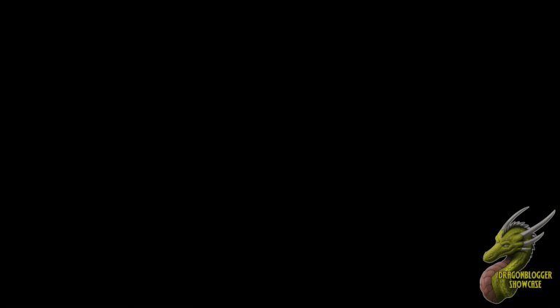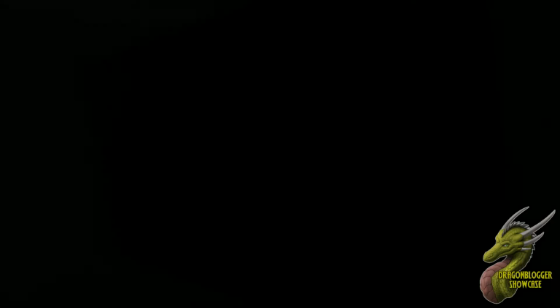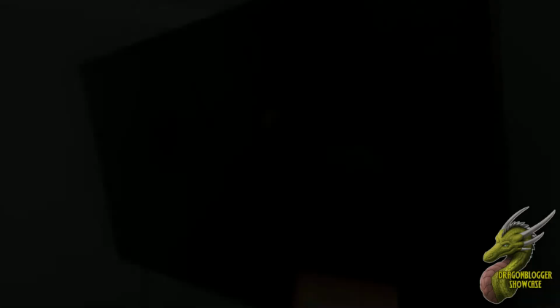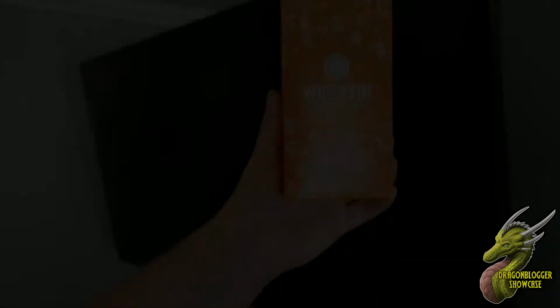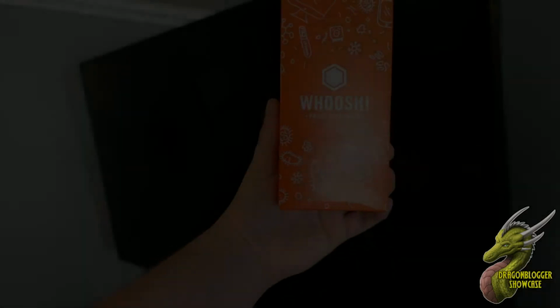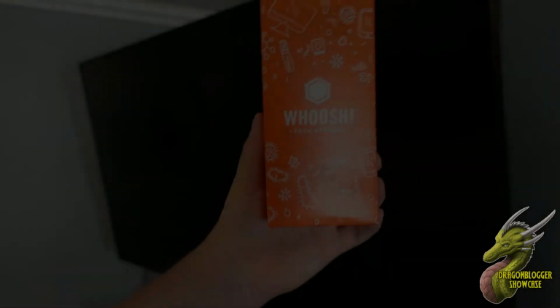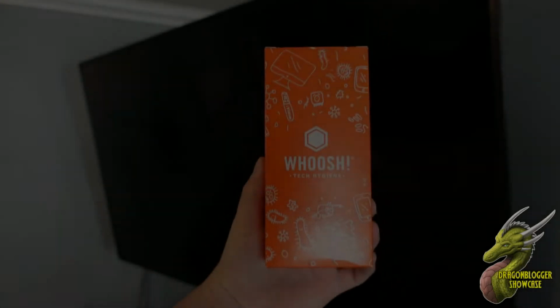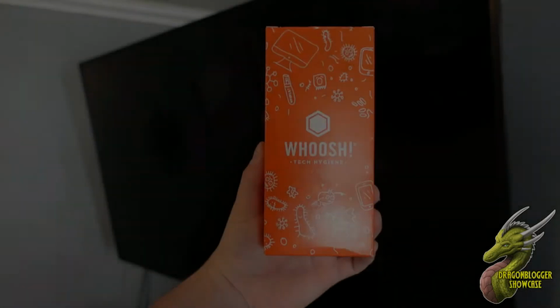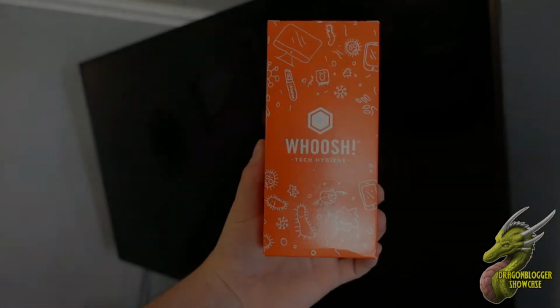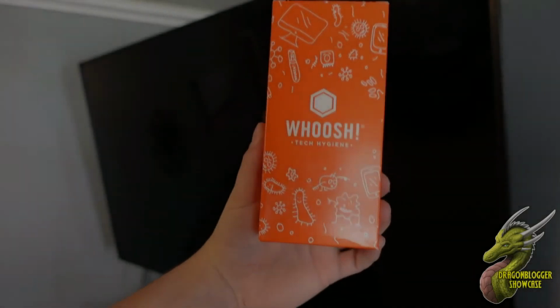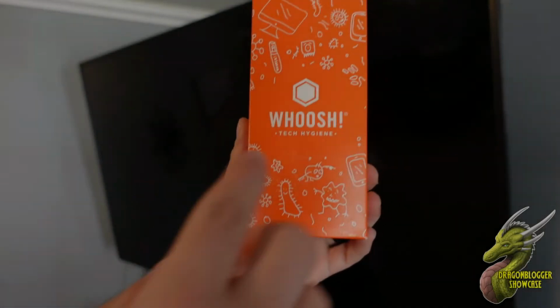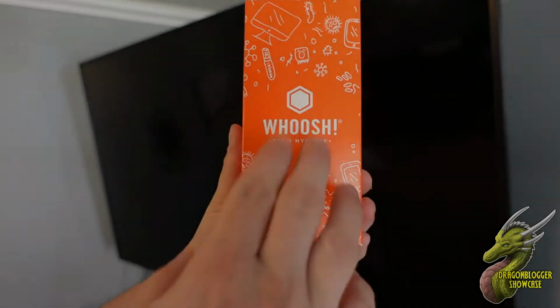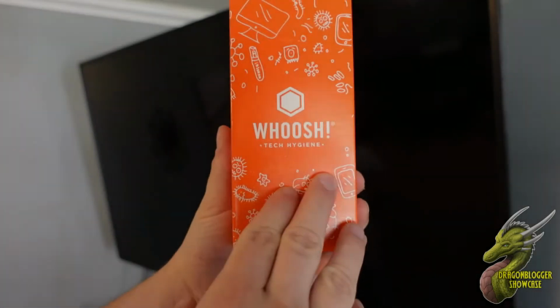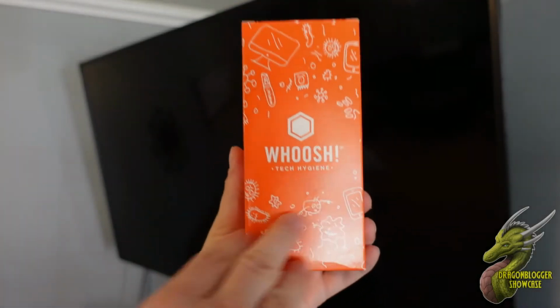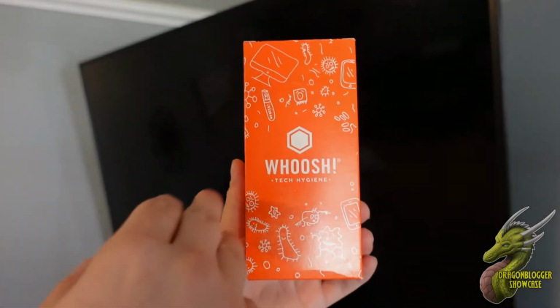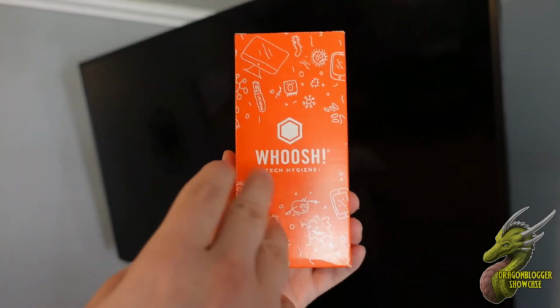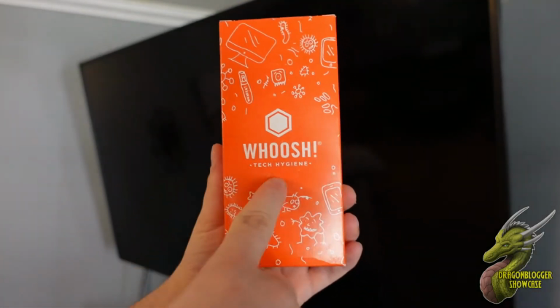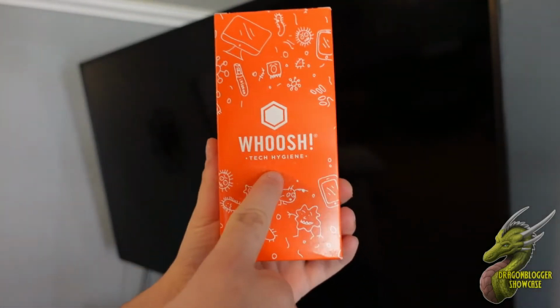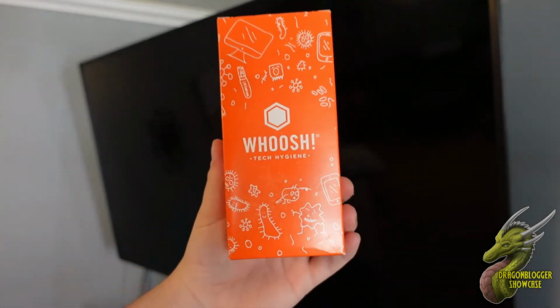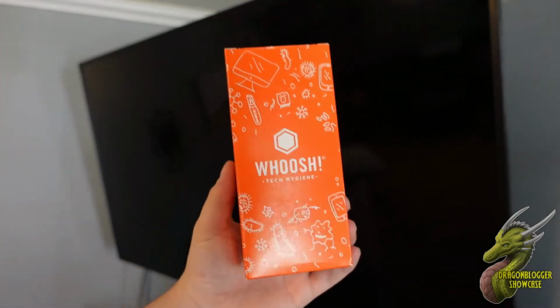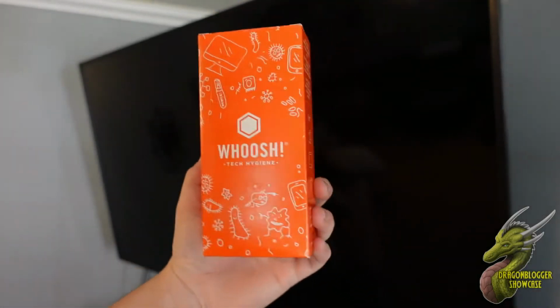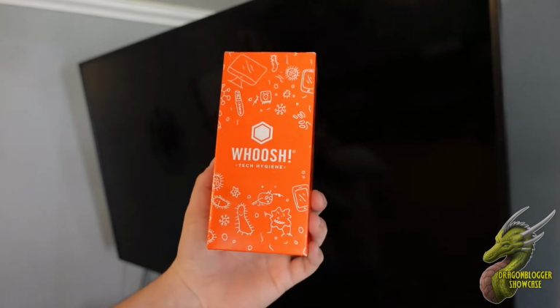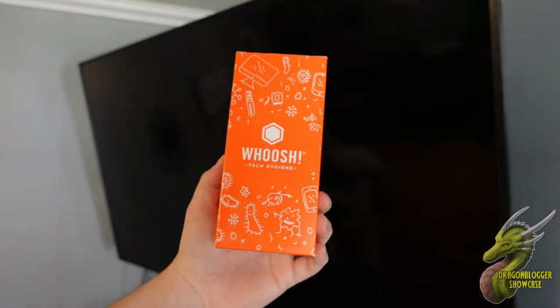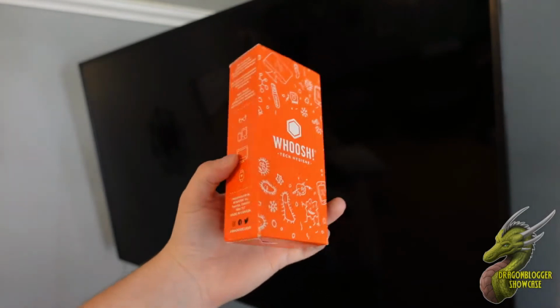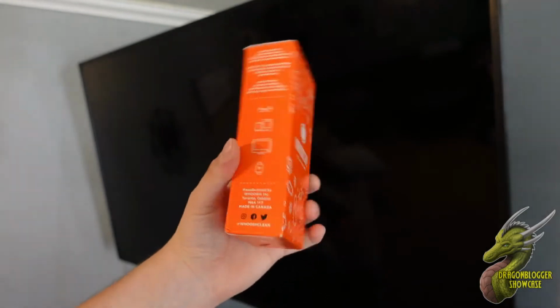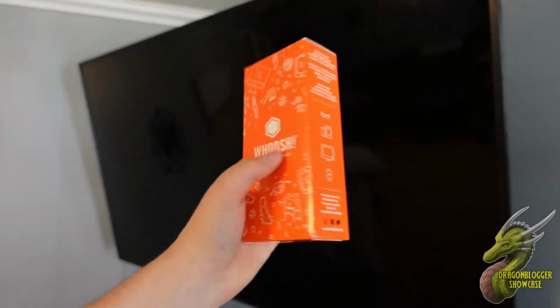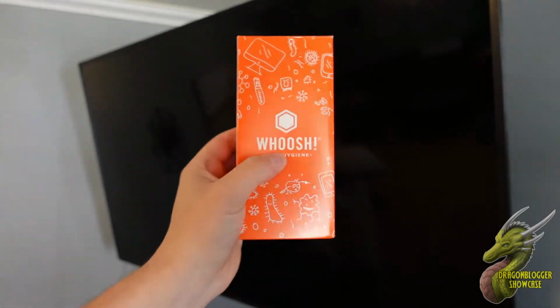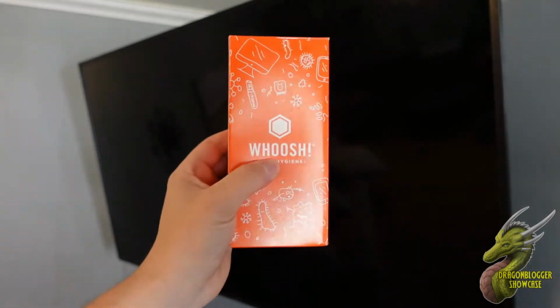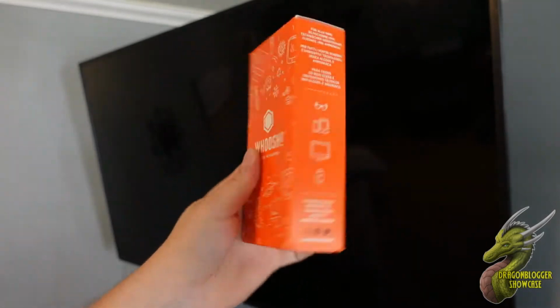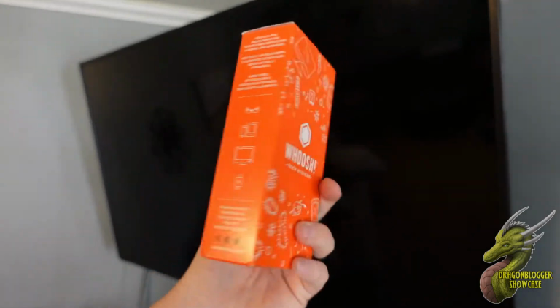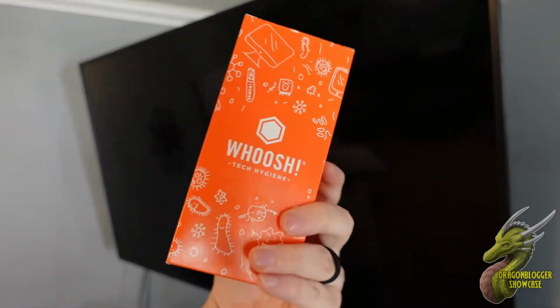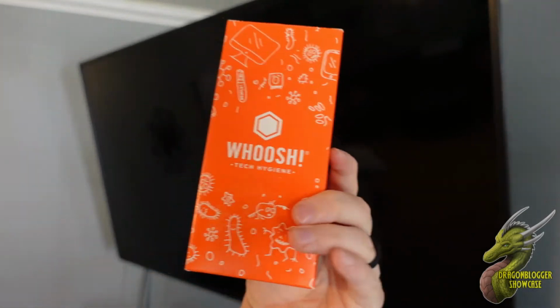To all my friends out there with dirty screens, my name is Nate with DragonBlocker Tech and Entertainment. I'm going to show you guys how to fix that today with this Woosh Tech Hygiene Screen Cleaning Kit.